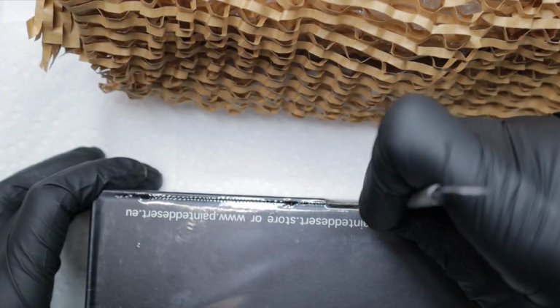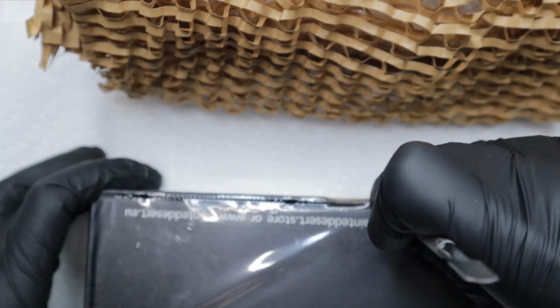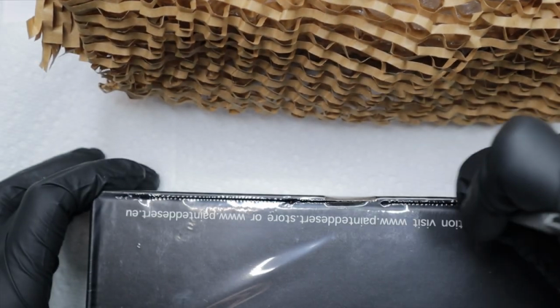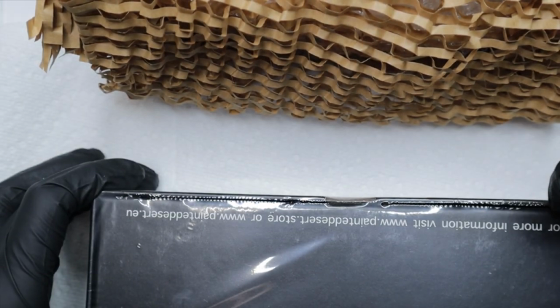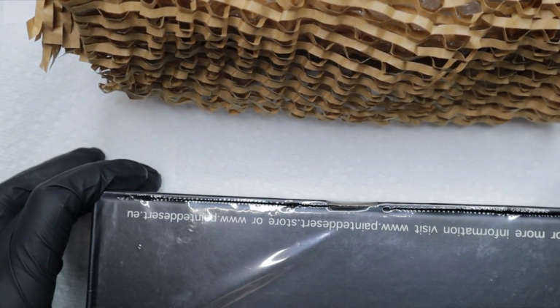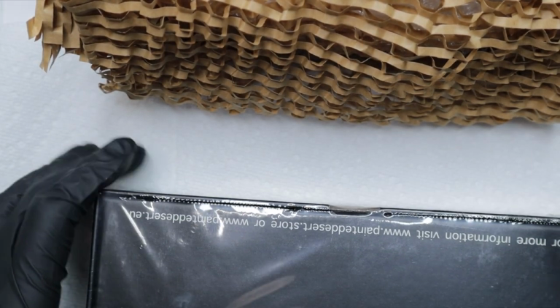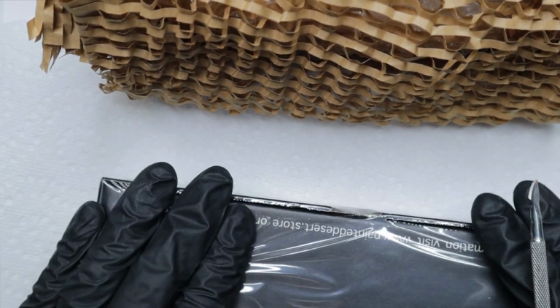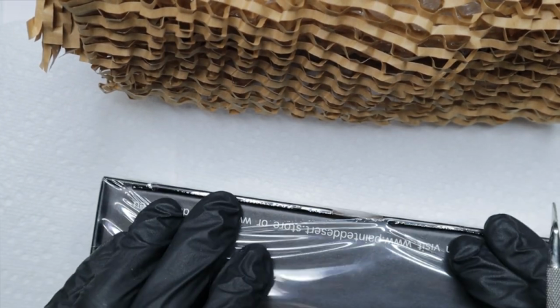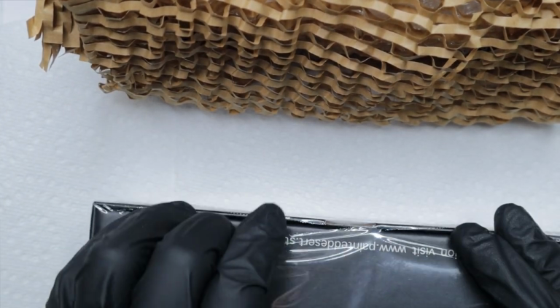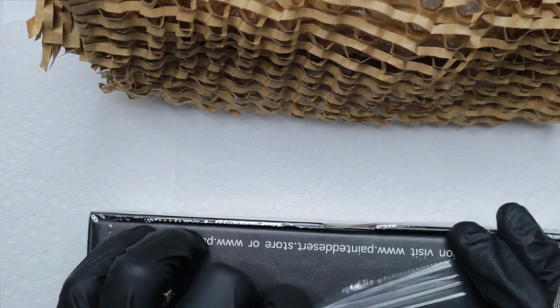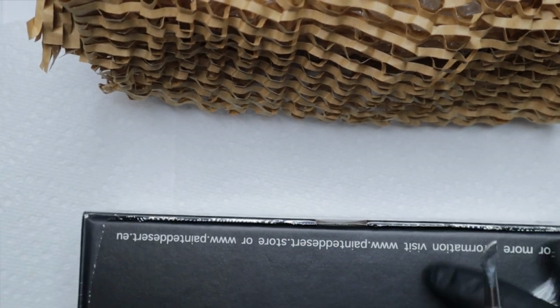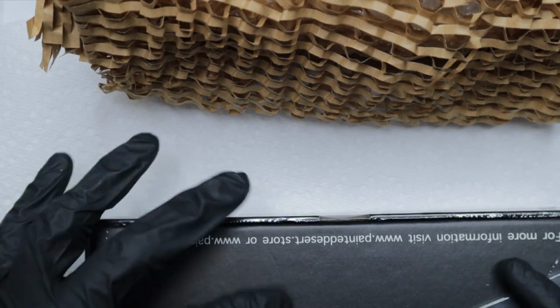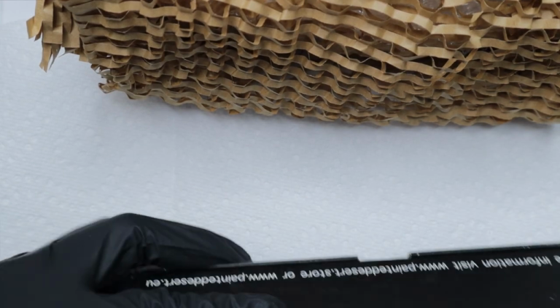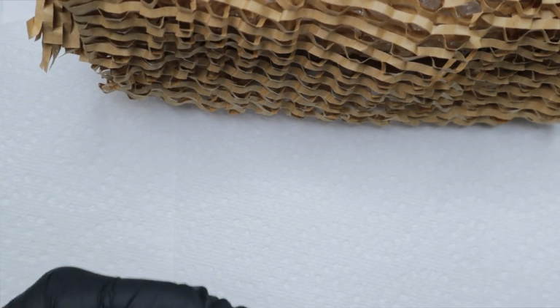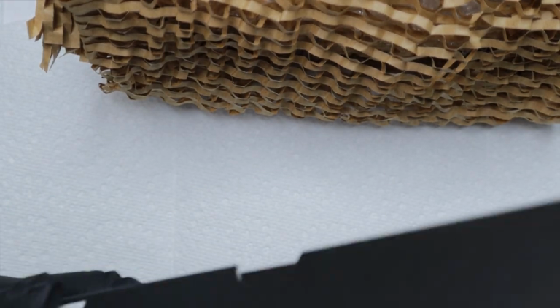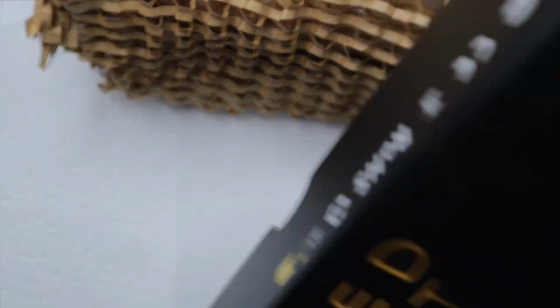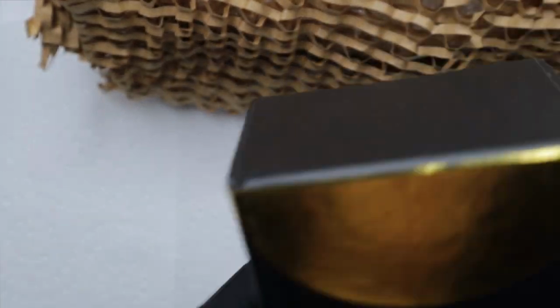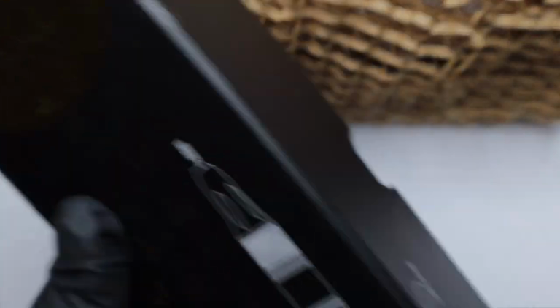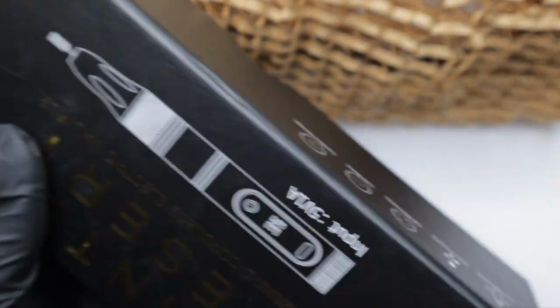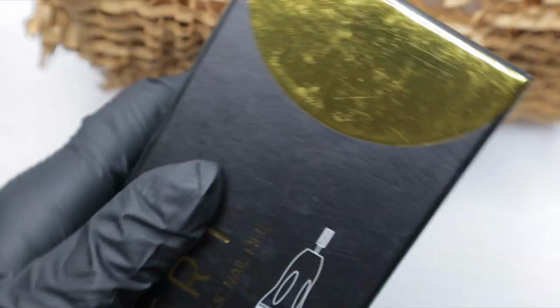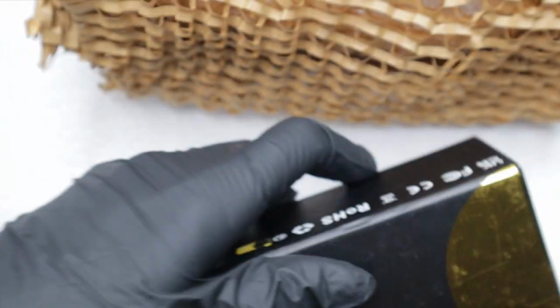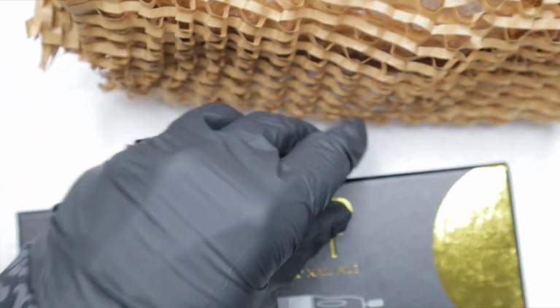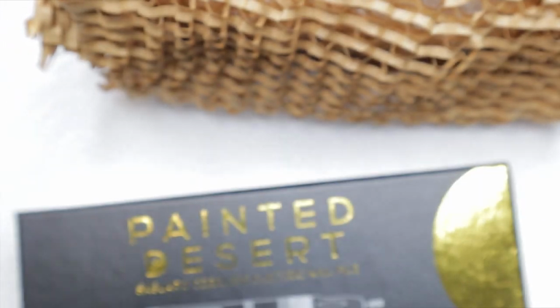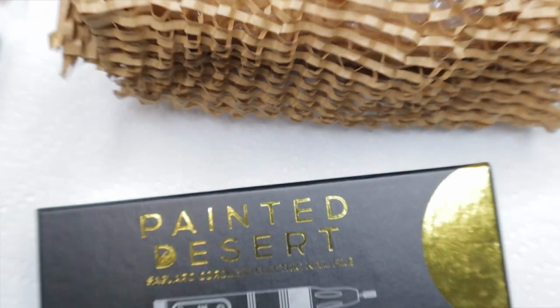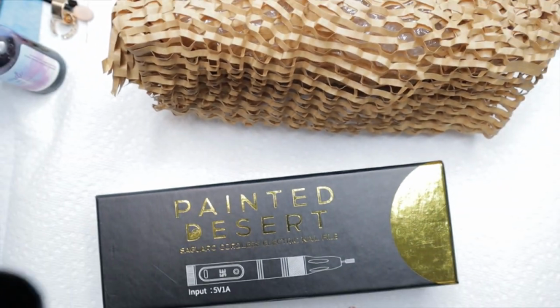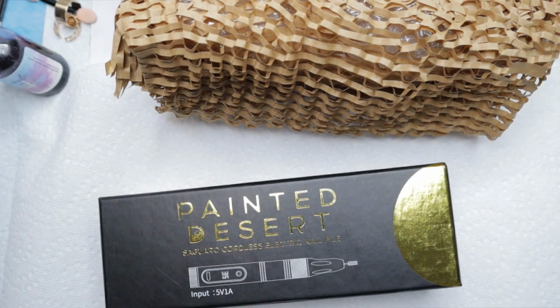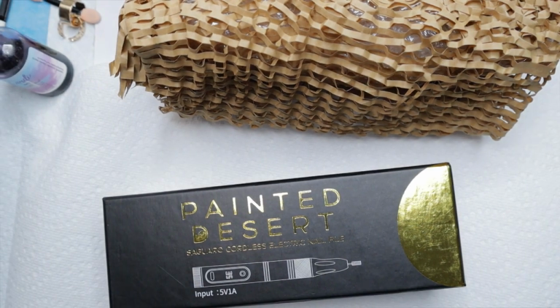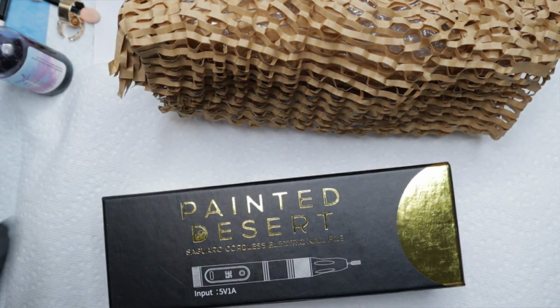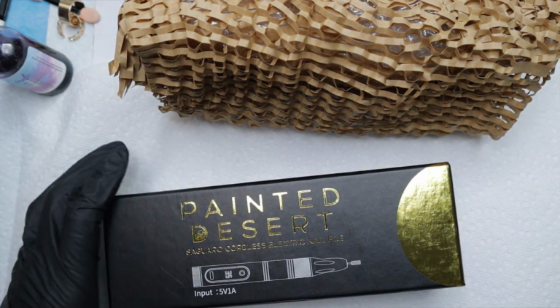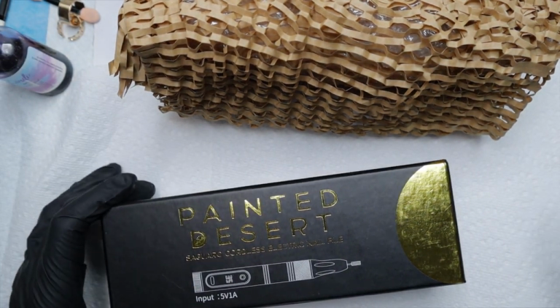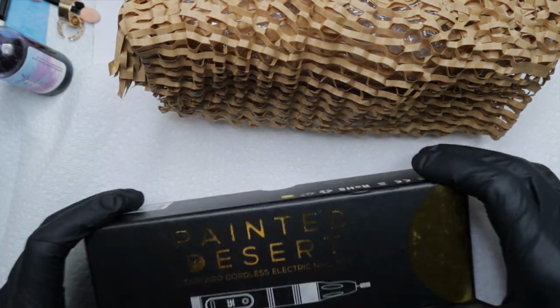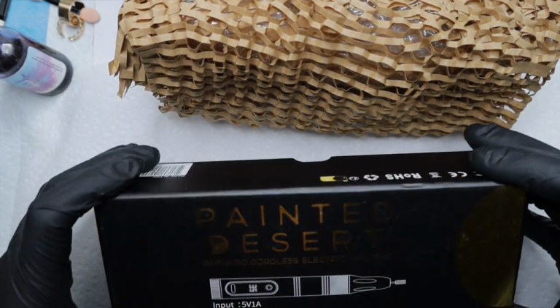Something I could even take on the go — if I'm somewhere and my nail pops off and I want to glue it back on, I need to remove the glue first. That's why I went ahead and purchased this.